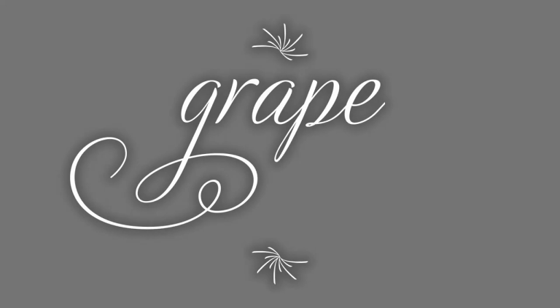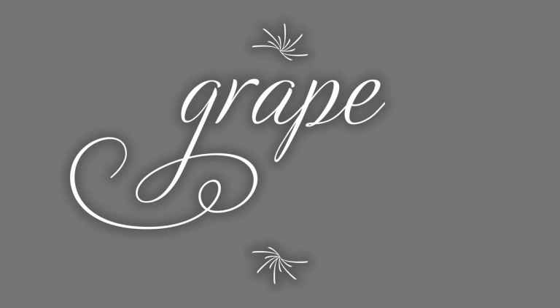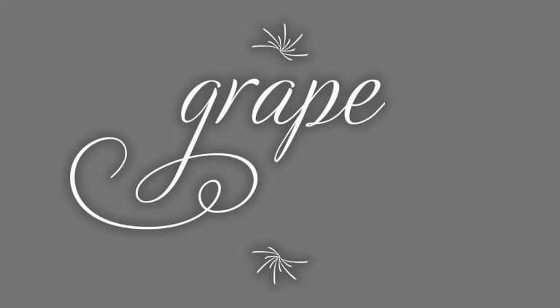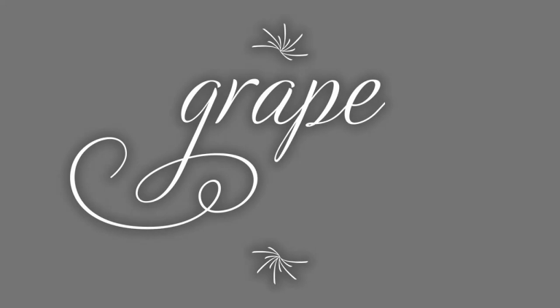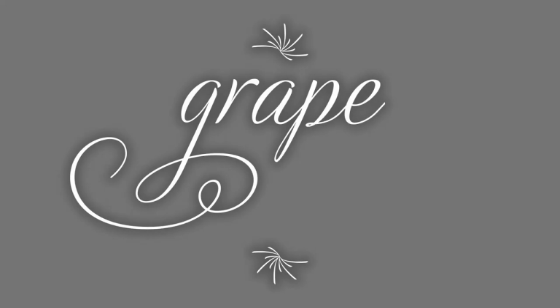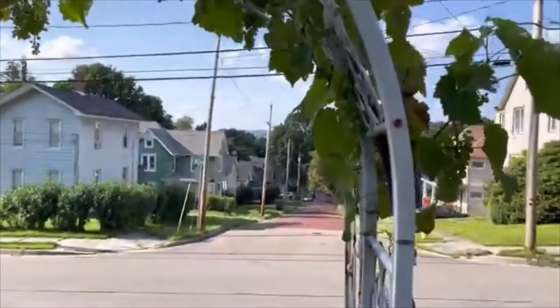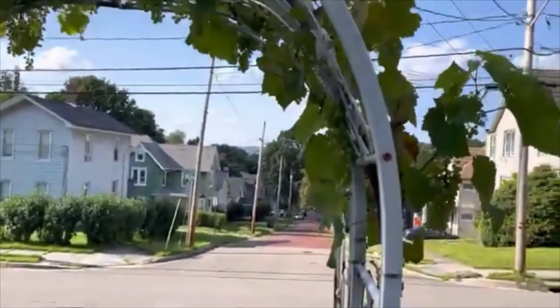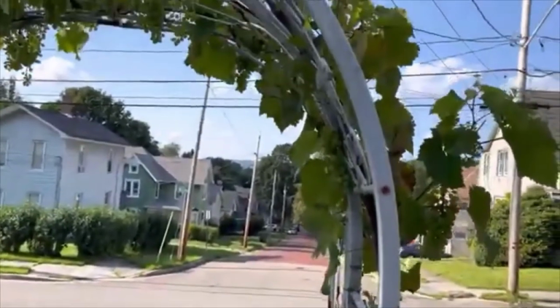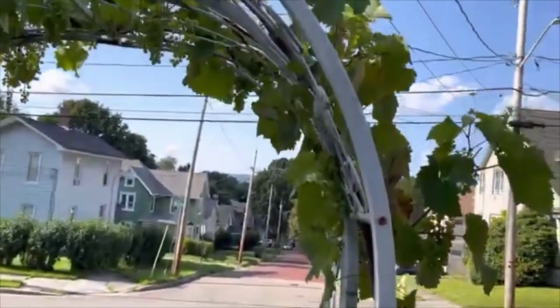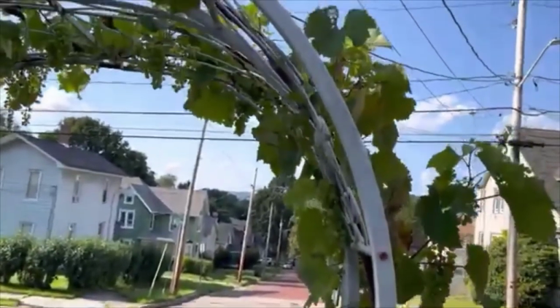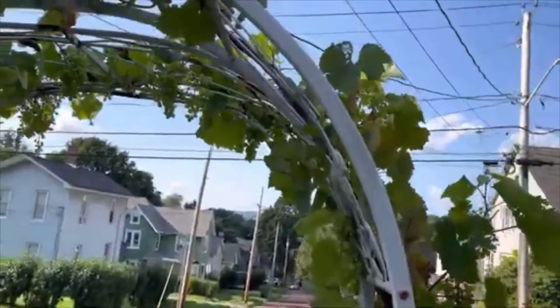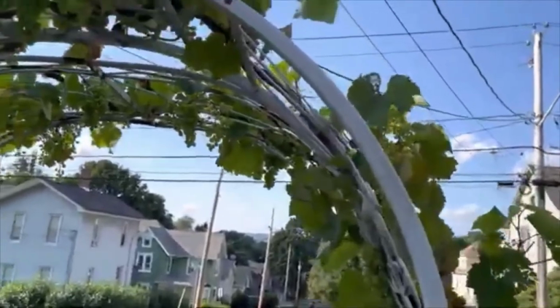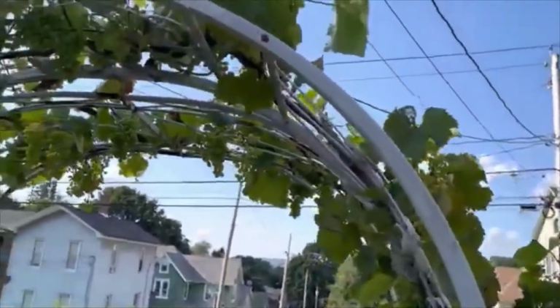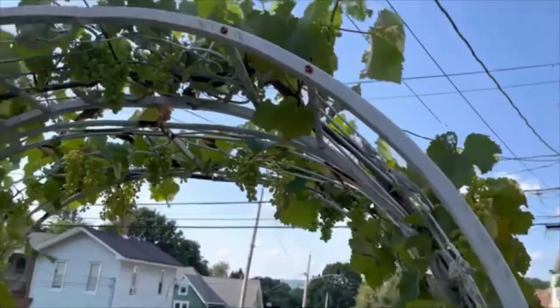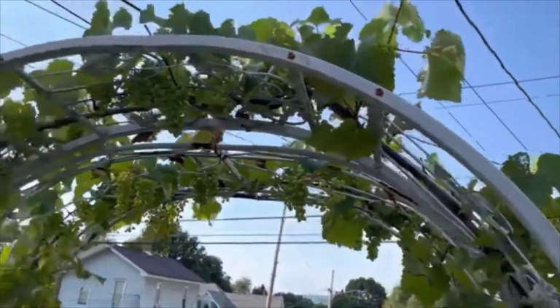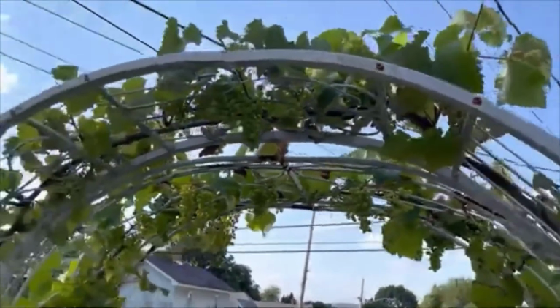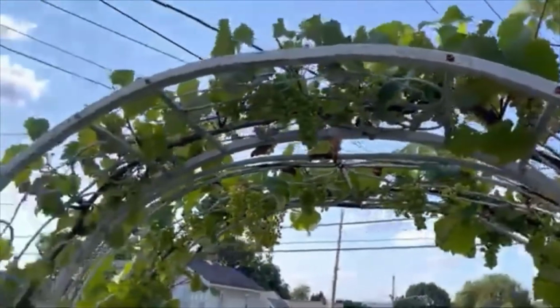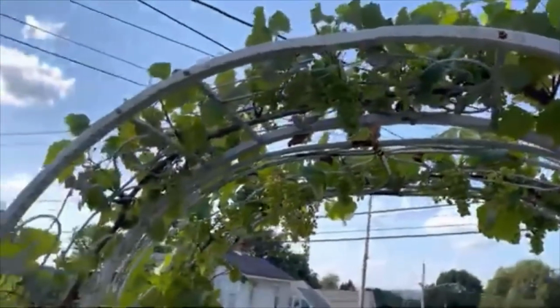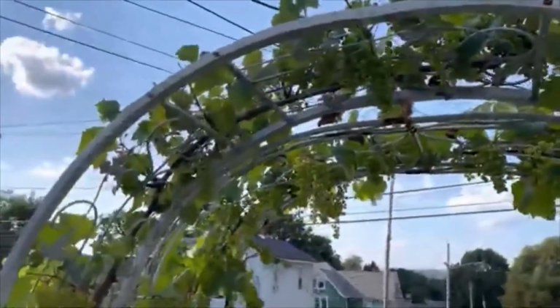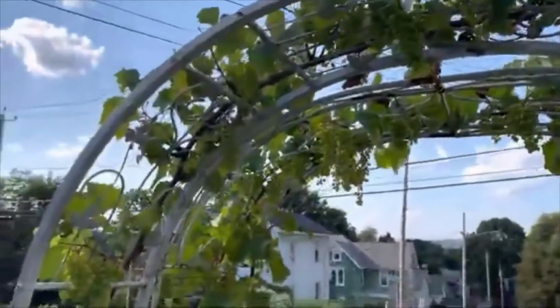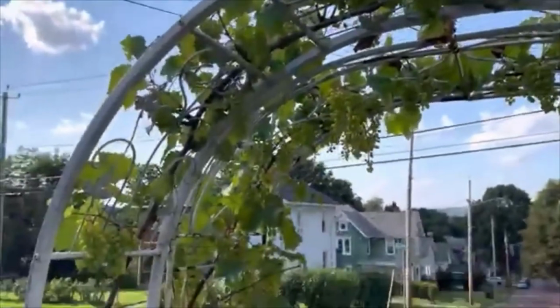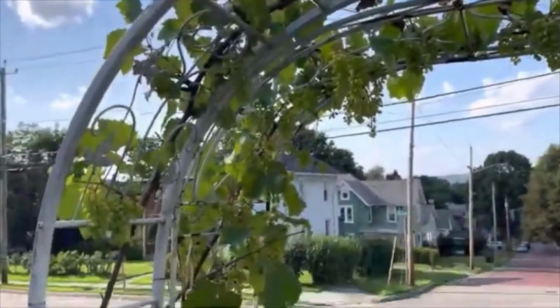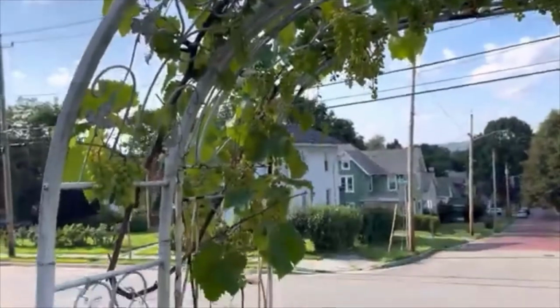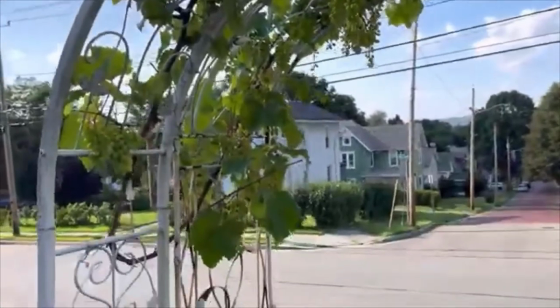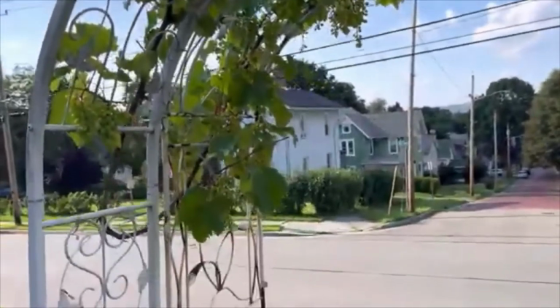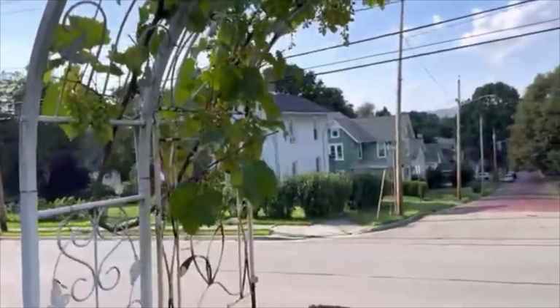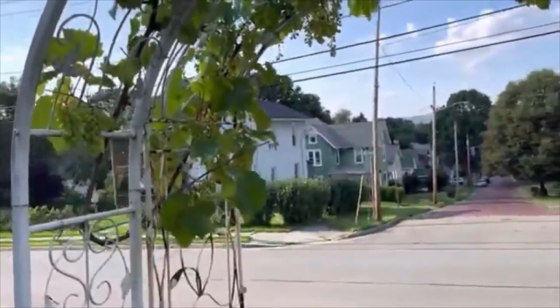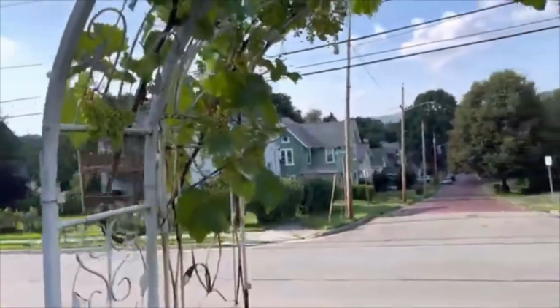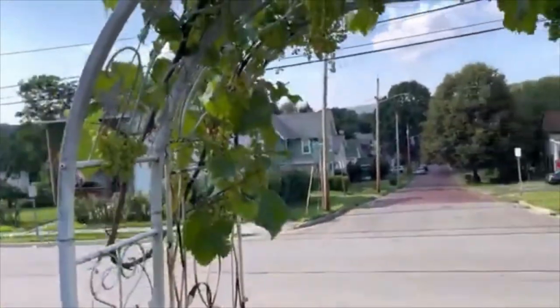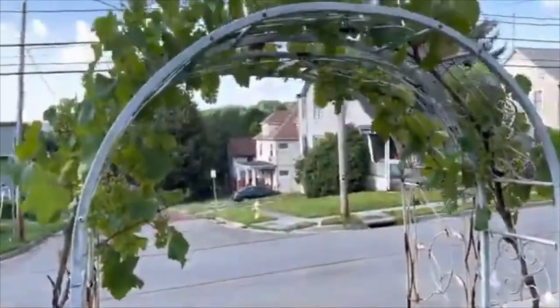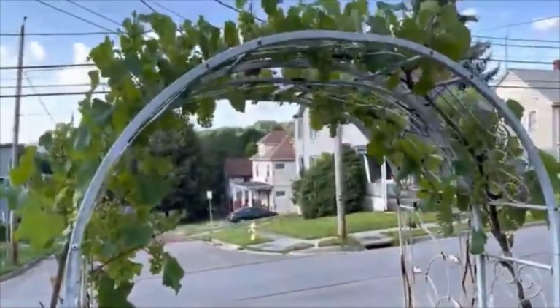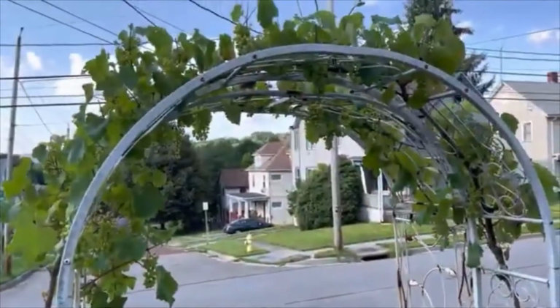Hello YouTube. Today is July 23rd, 2021. I'm going to show you my grapevine. I bought the bare root plant from Walmart back in 2016. At the time, it was not much taller than a pencil.